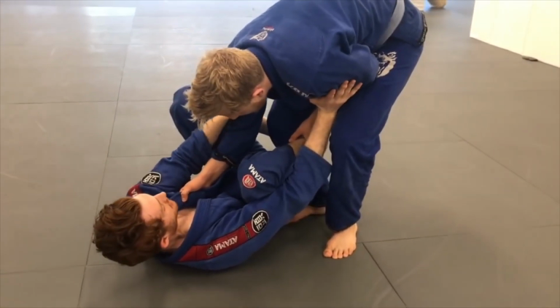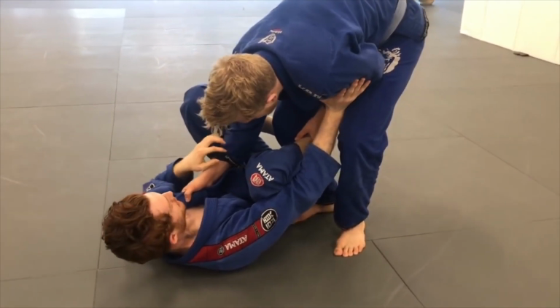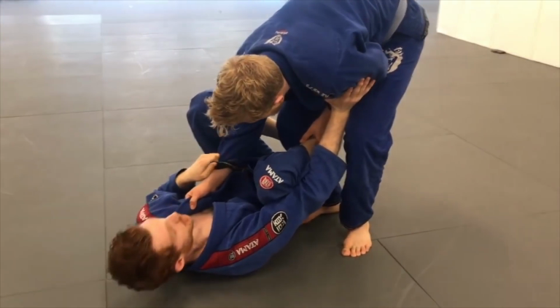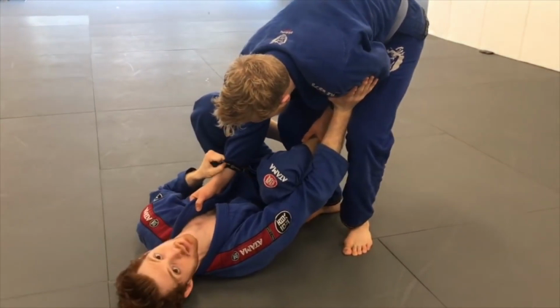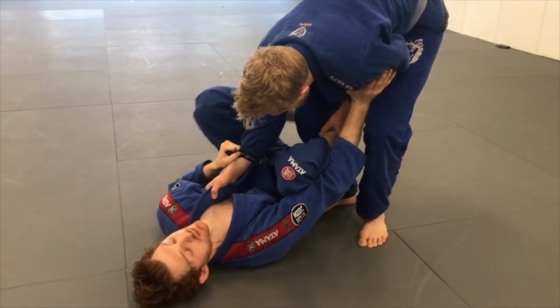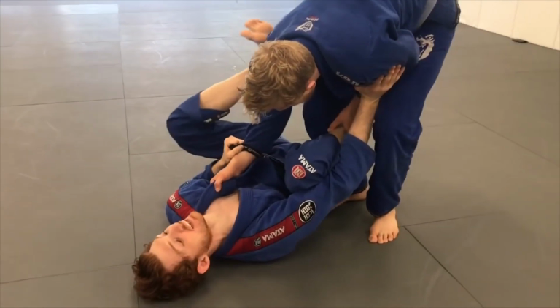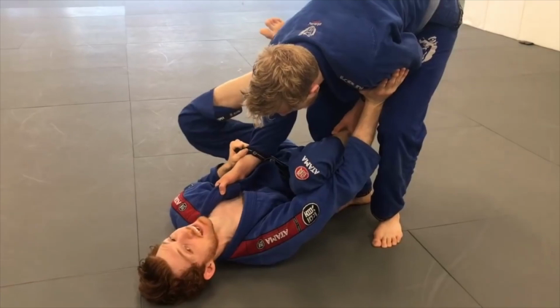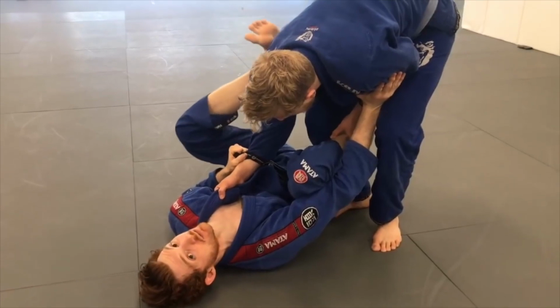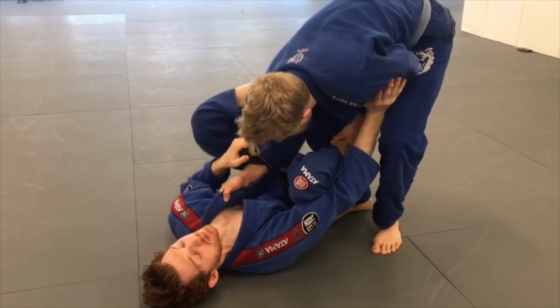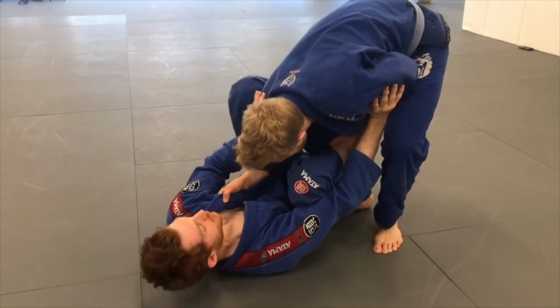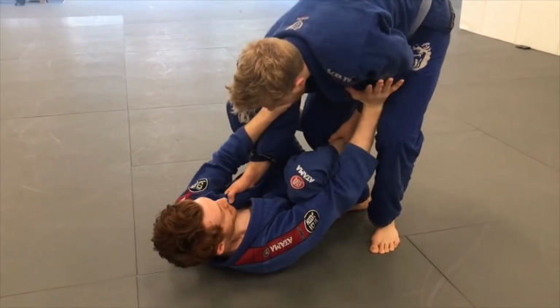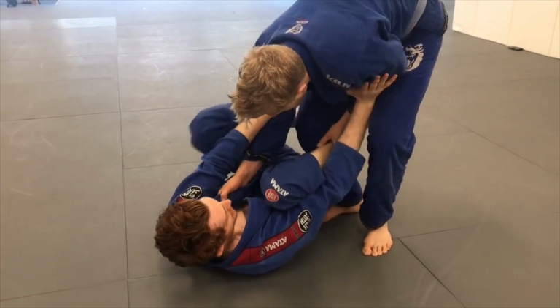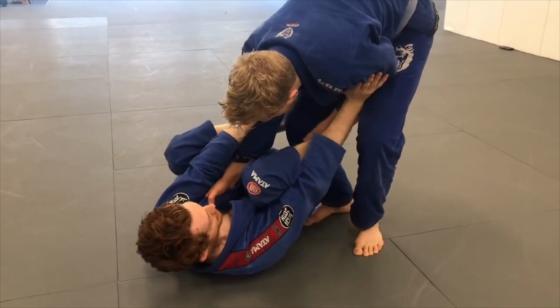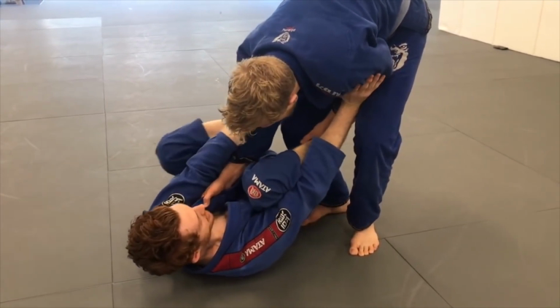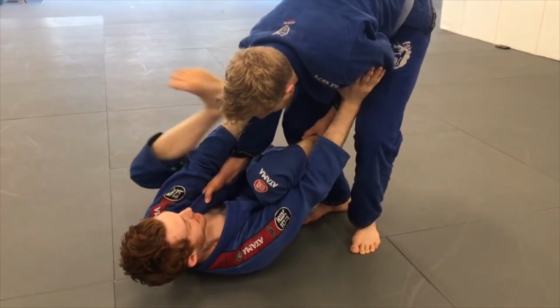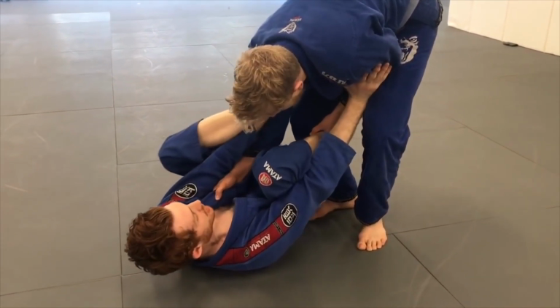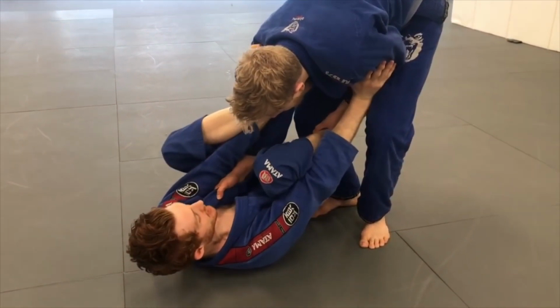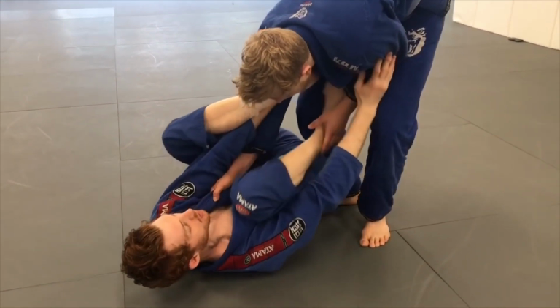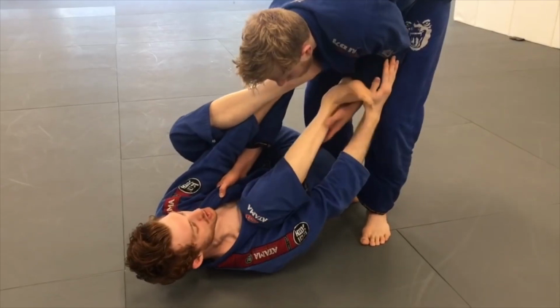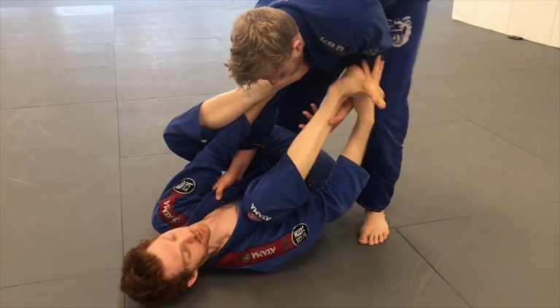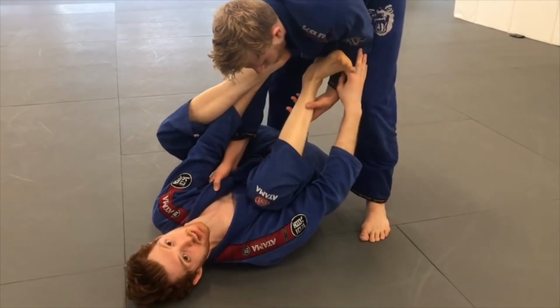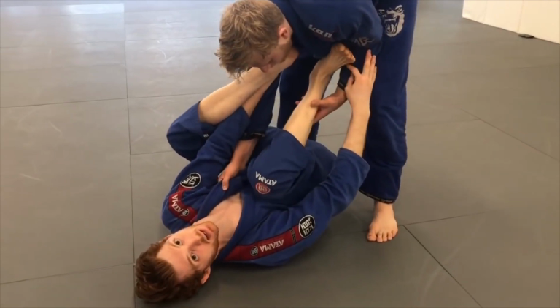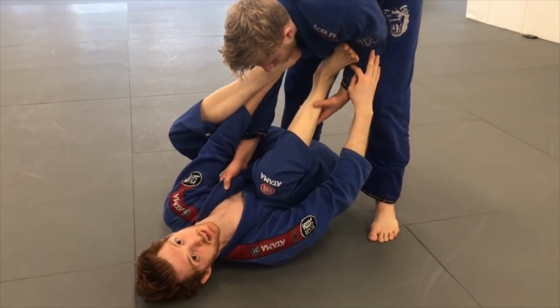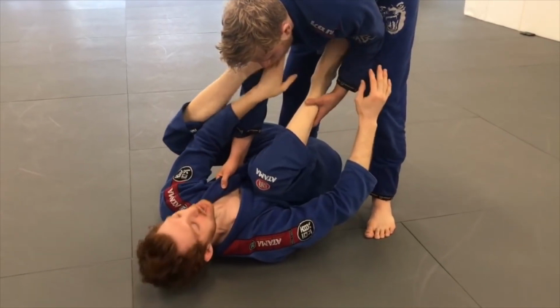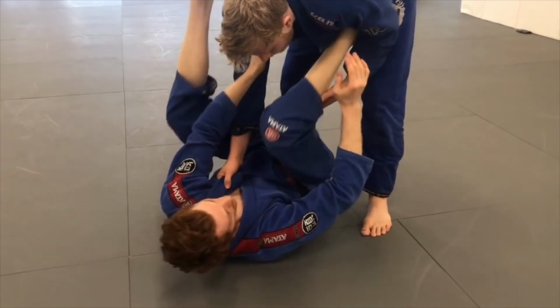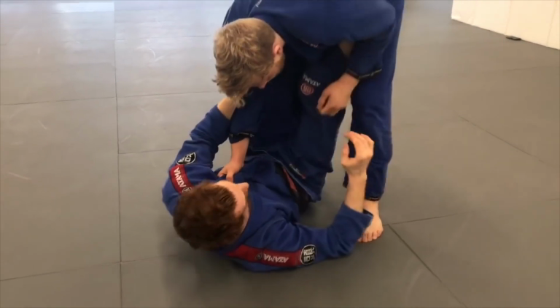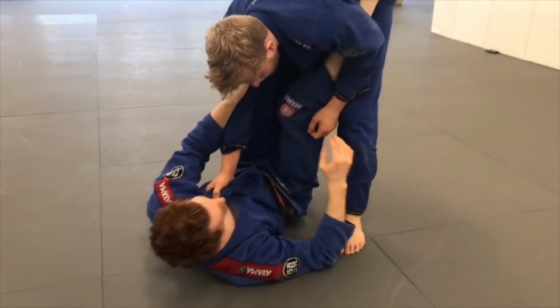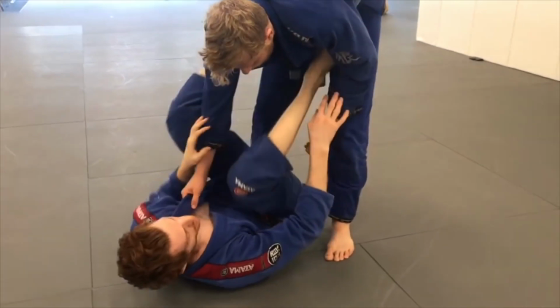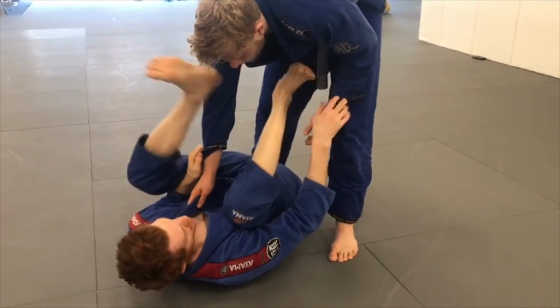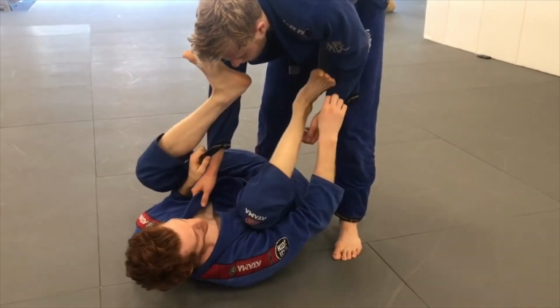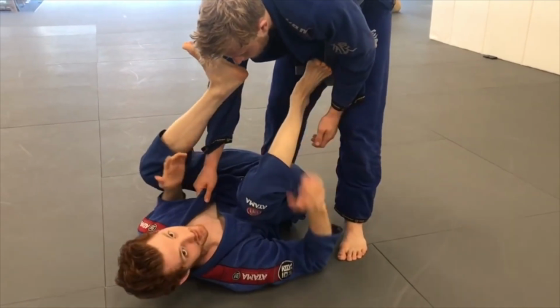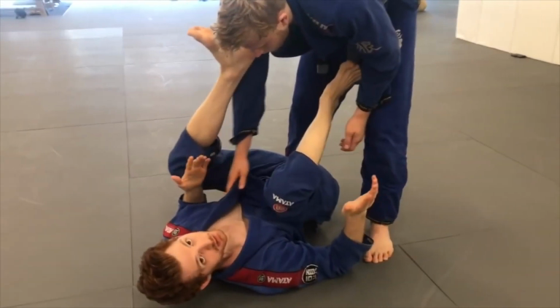You don't need to be super flexible to do this — it's about framing. I see a lot of people grab the sleeve too early and then they can't get their foot up. We want to frame with our hands, keep our core tight, this foot comes over, and now a little push allows me to bring this leg back out. Now you can try to close guard if you want, or start playing spider — that's up to you.